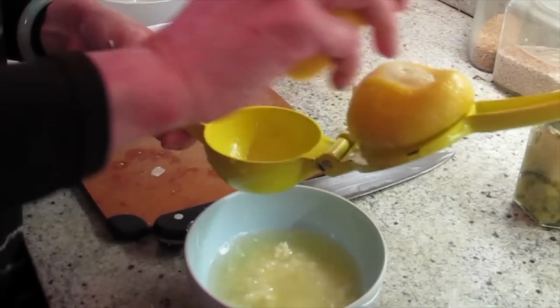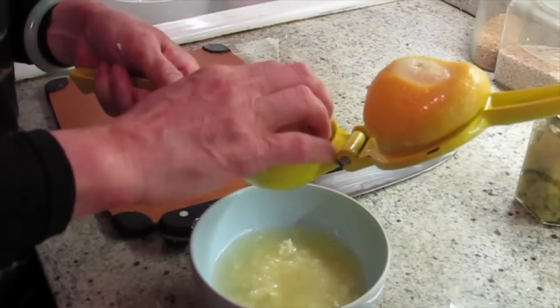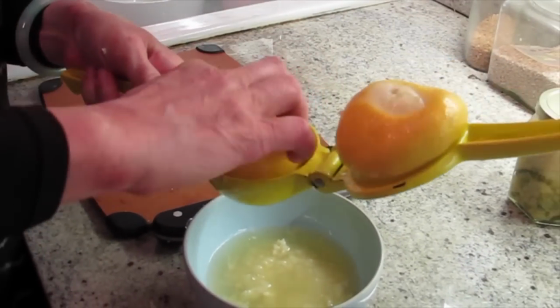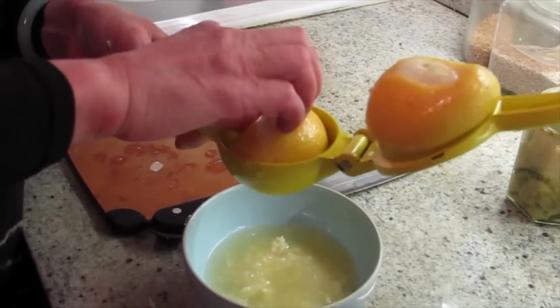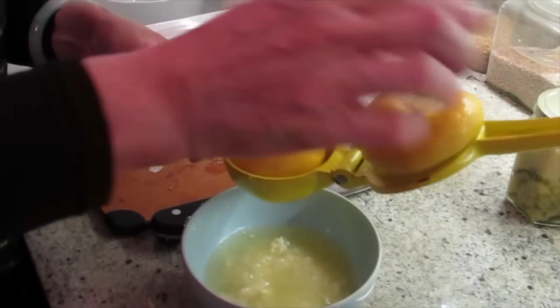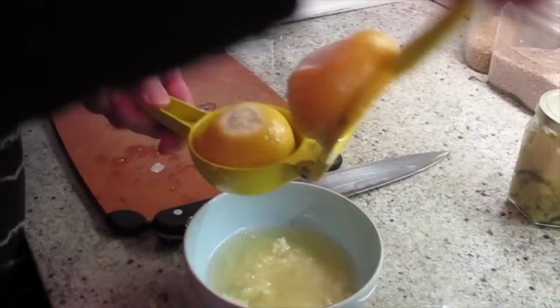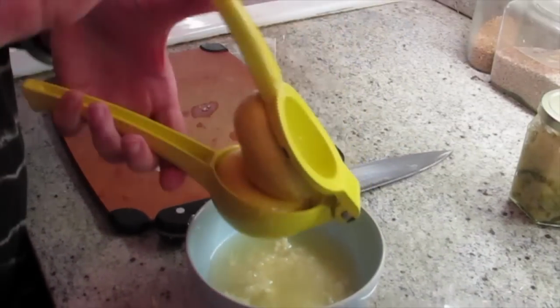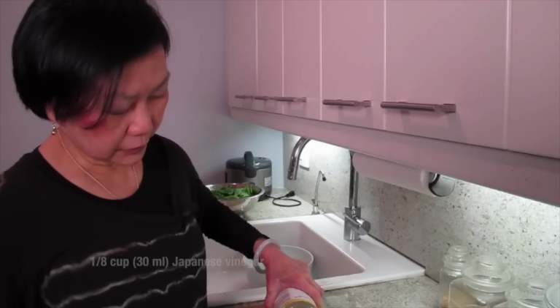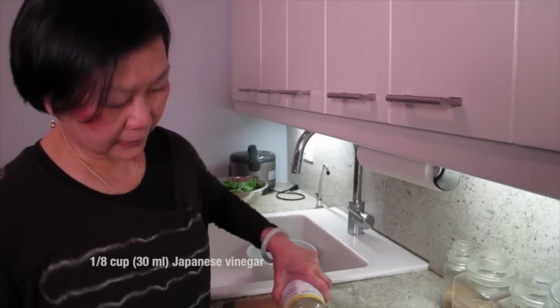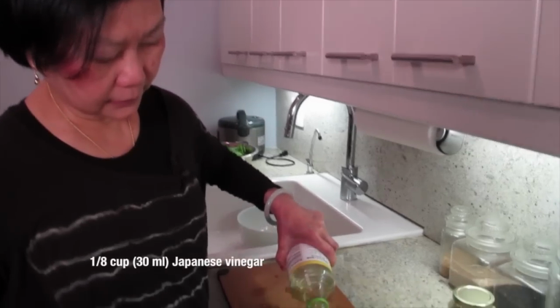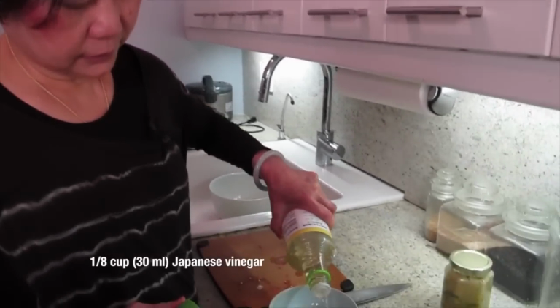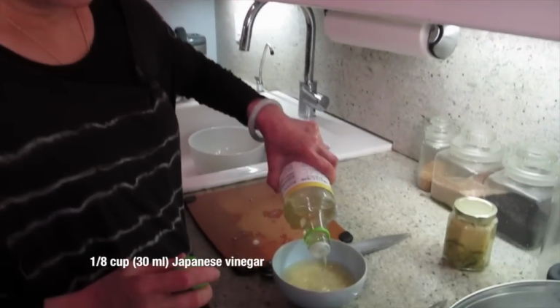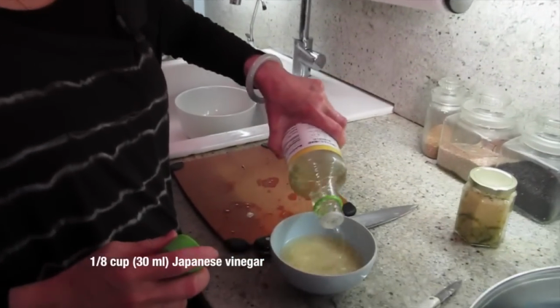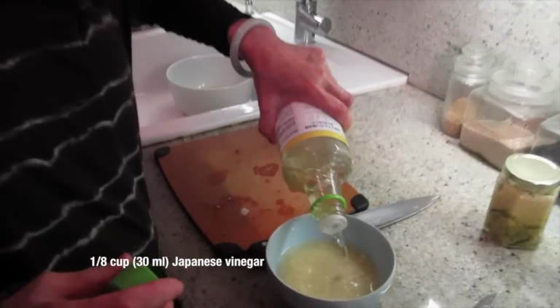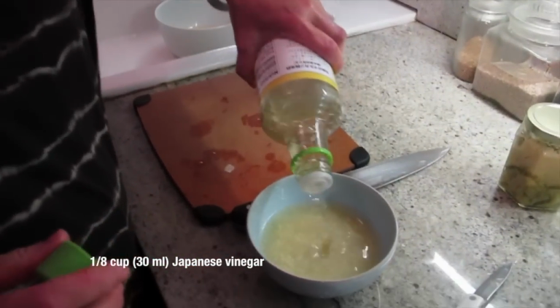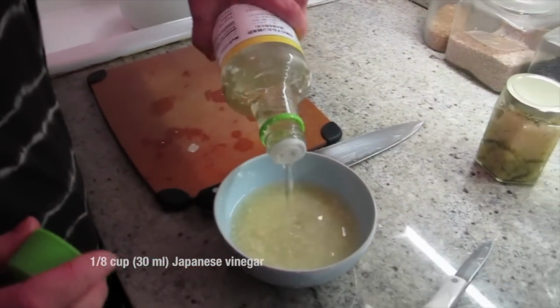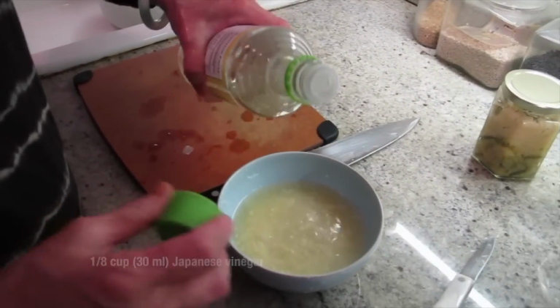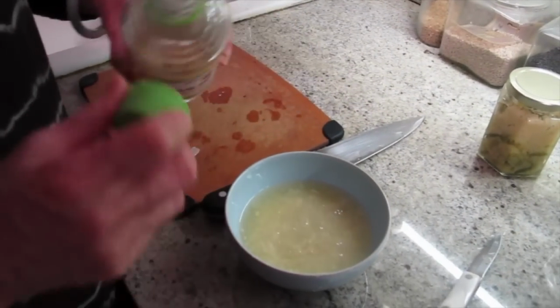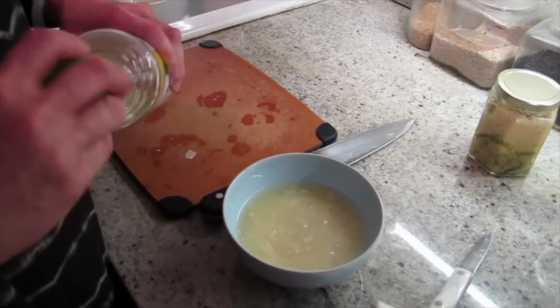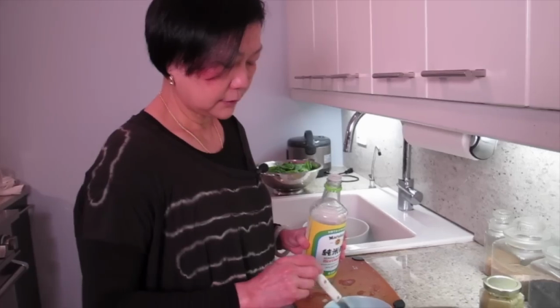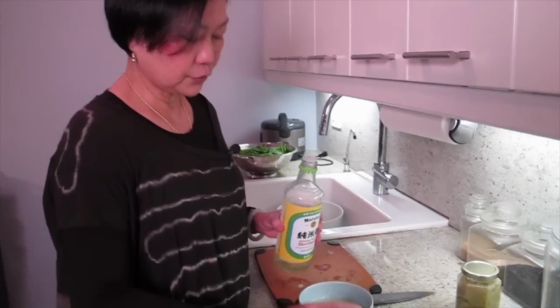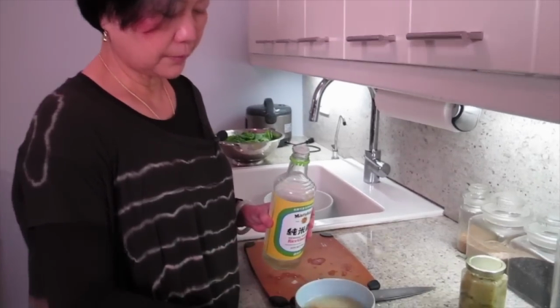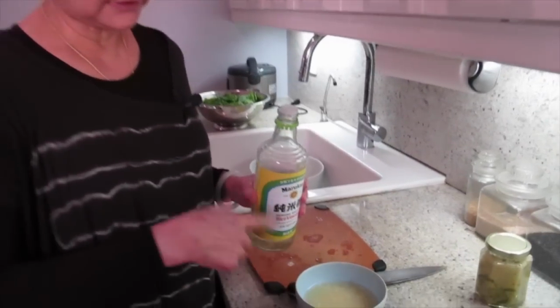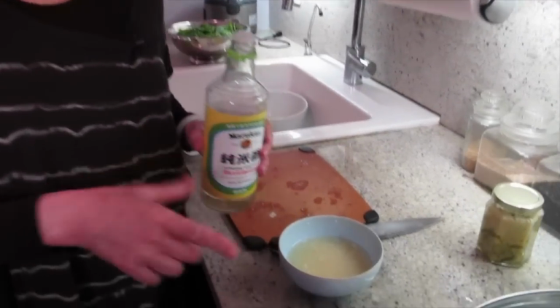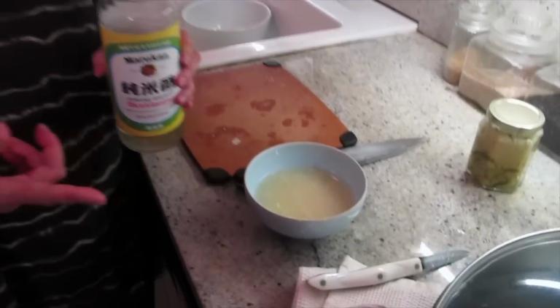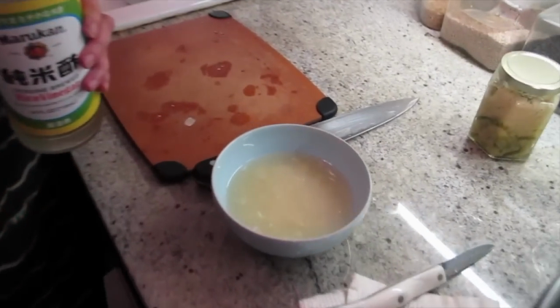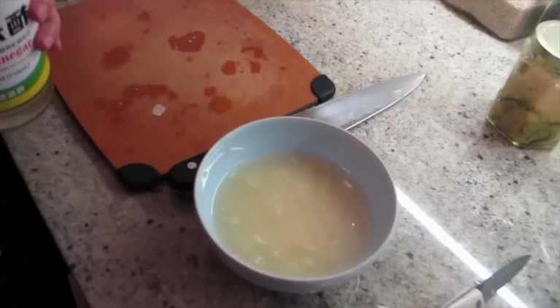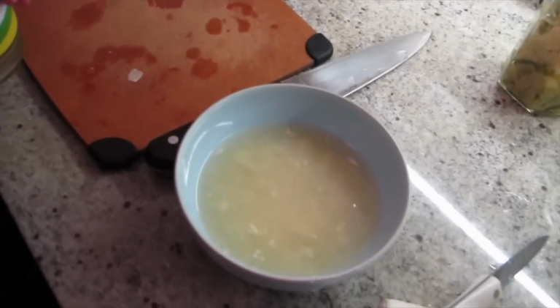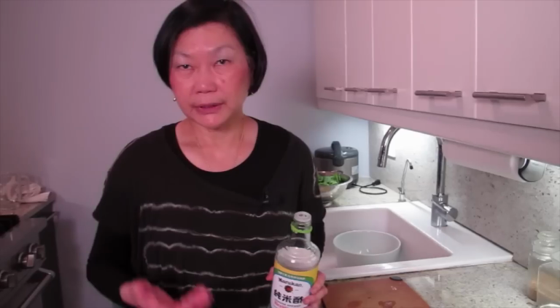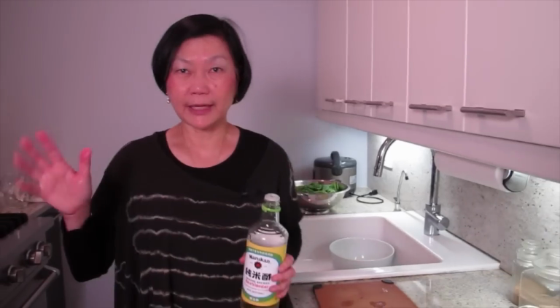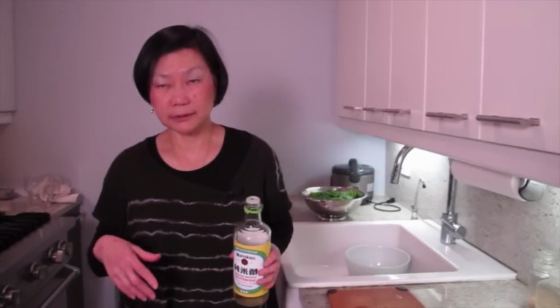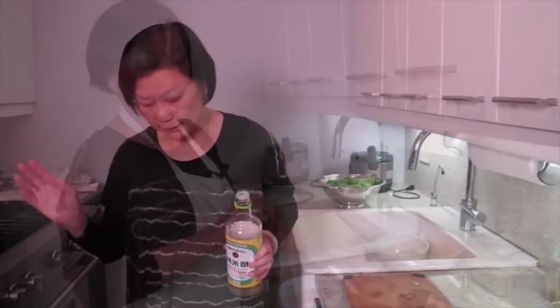That should be enough sauce for you, right? I'm going to add some Japanese vinegar to it. Let it sit for a little while — let the juice marinate the garlic. For how long? For at least half an hour.